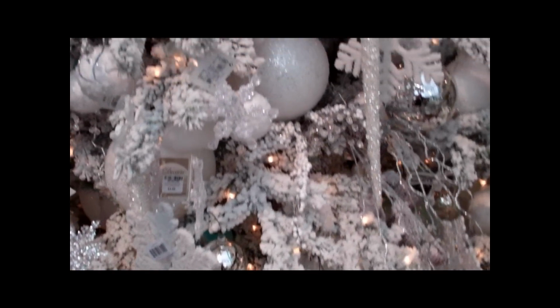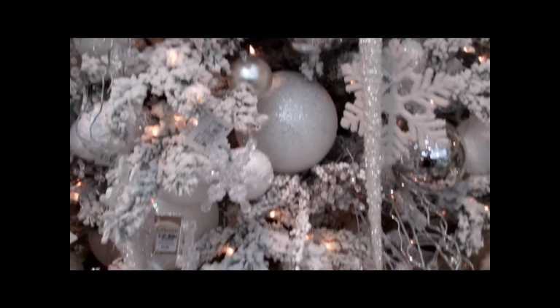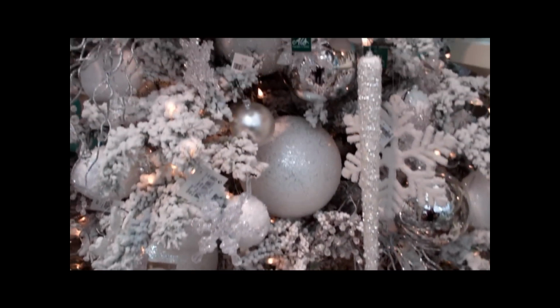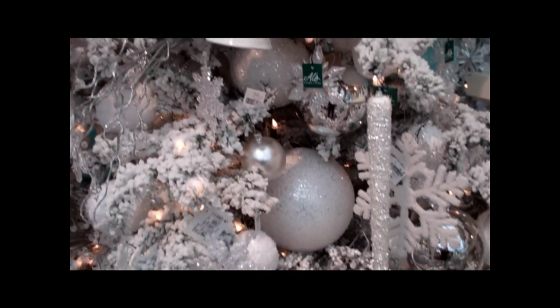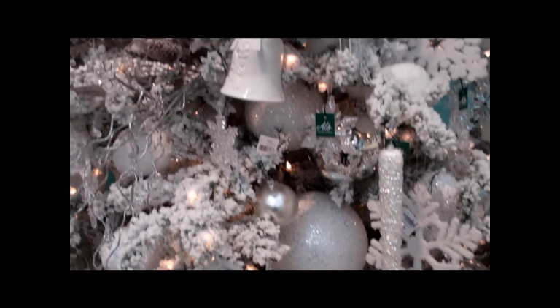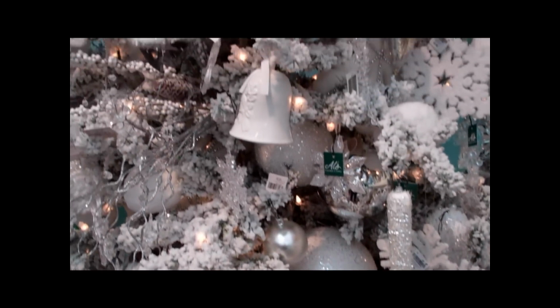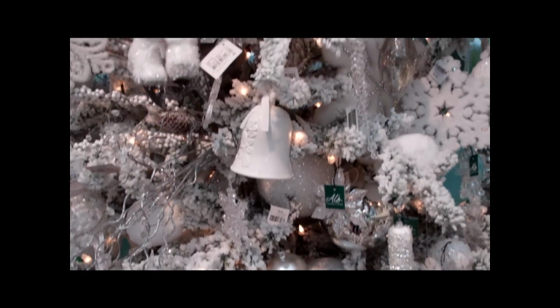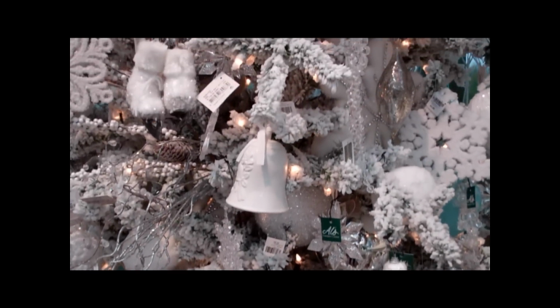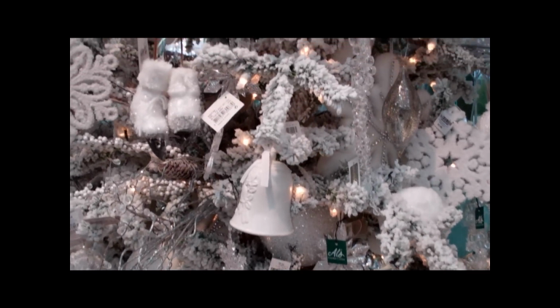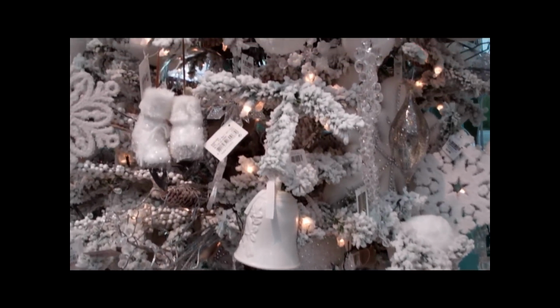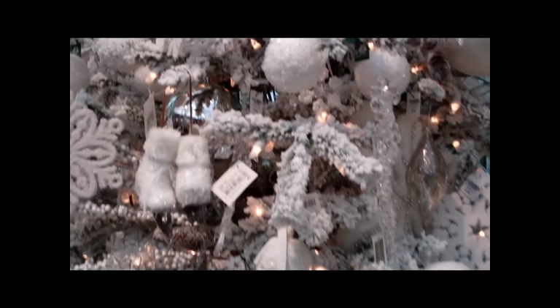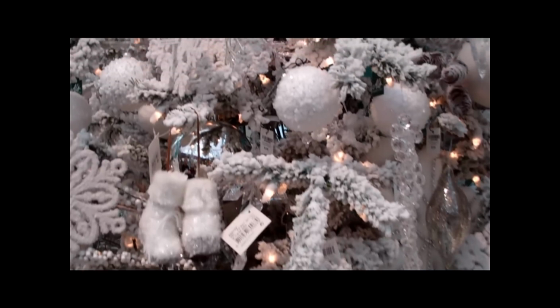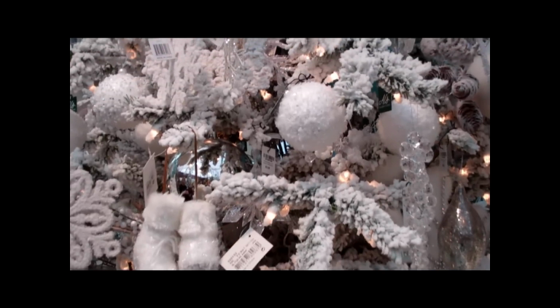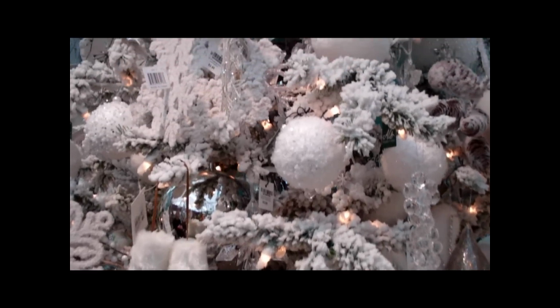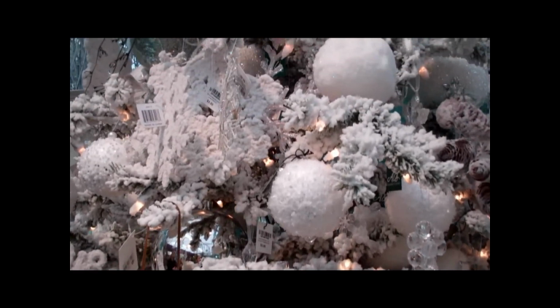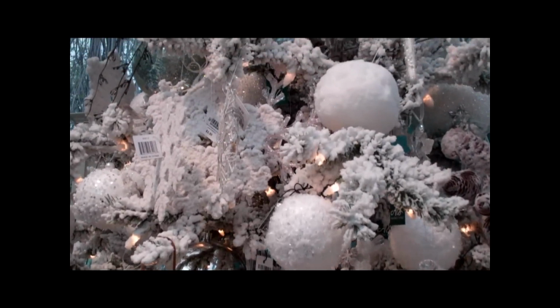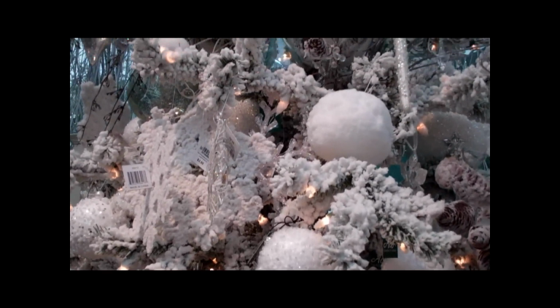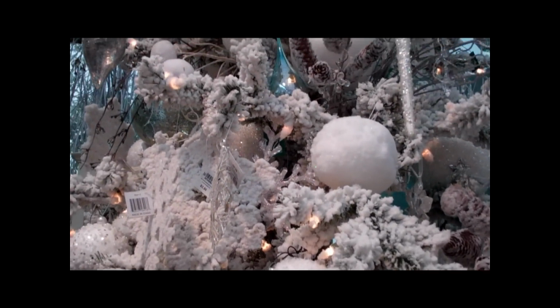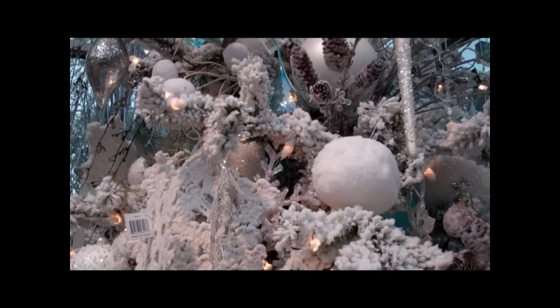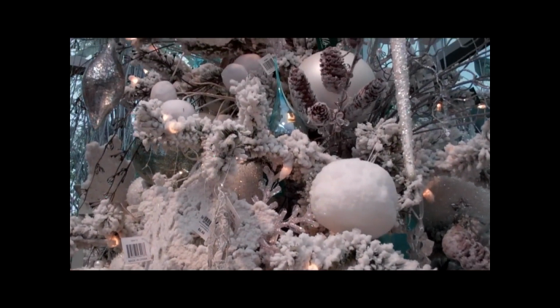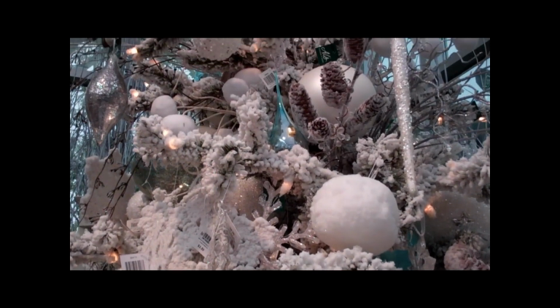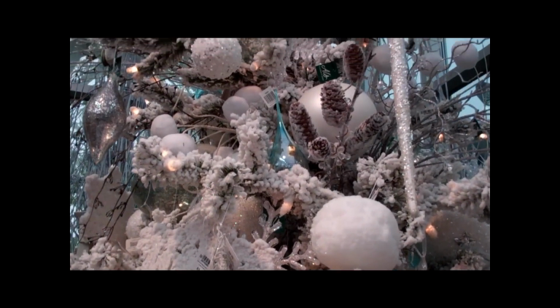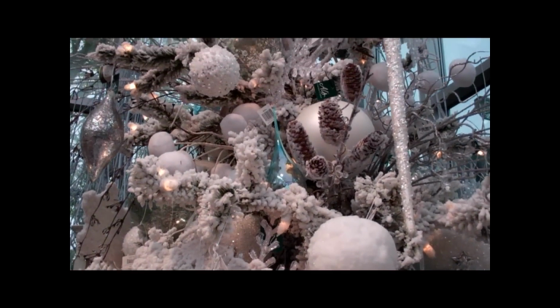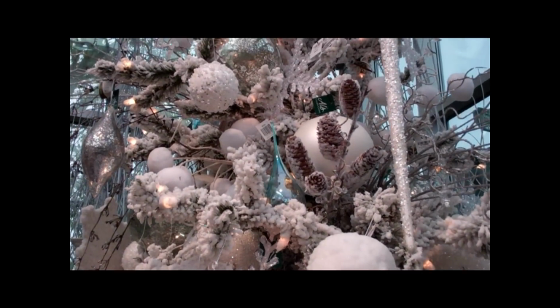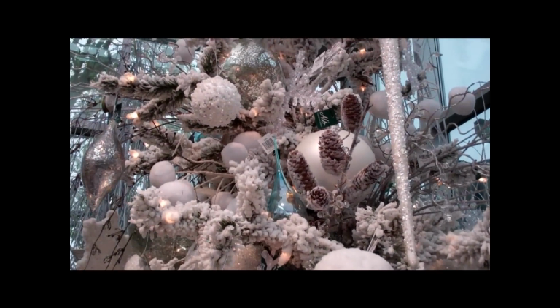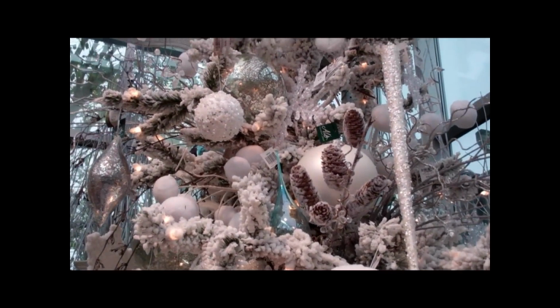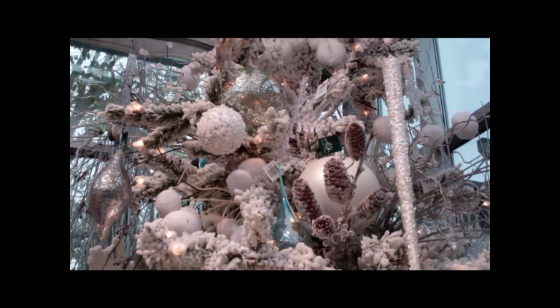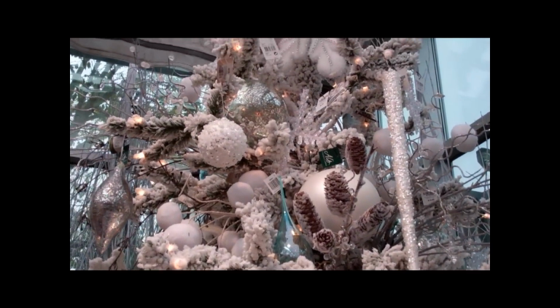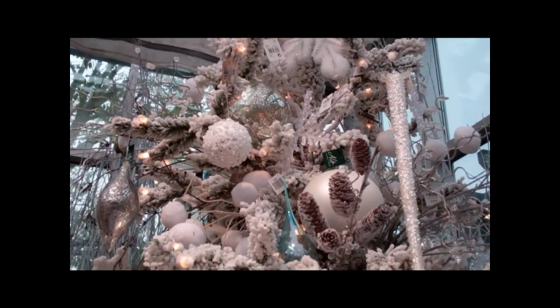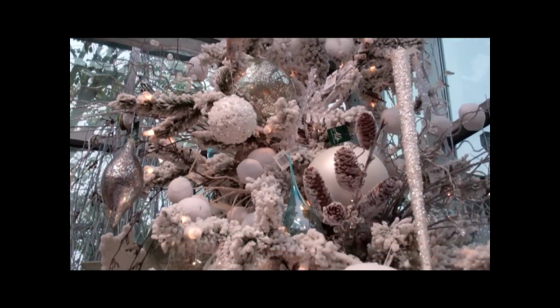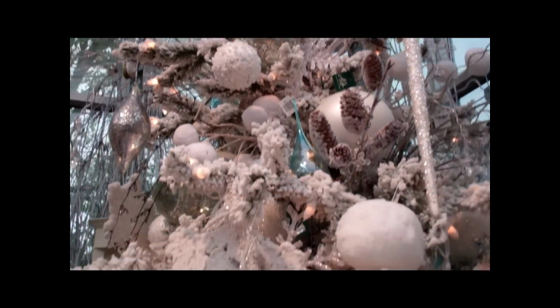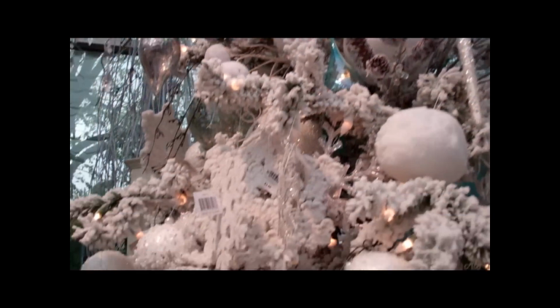So glamorous or woodsy, the snow style will go either way? Yes, and I think it just looks great being all one color too. It's beautiful.